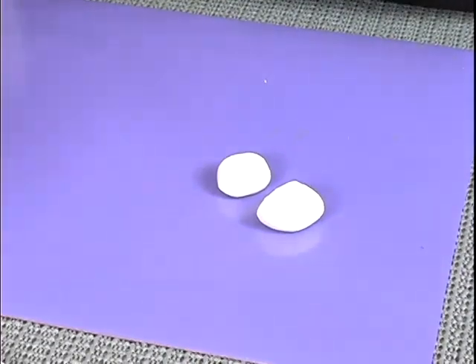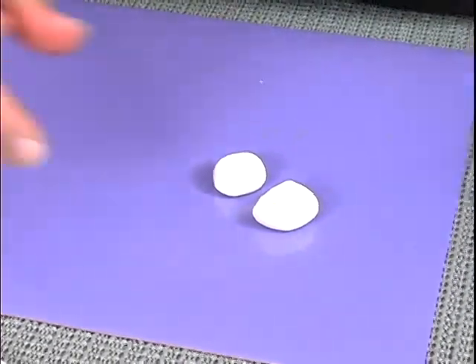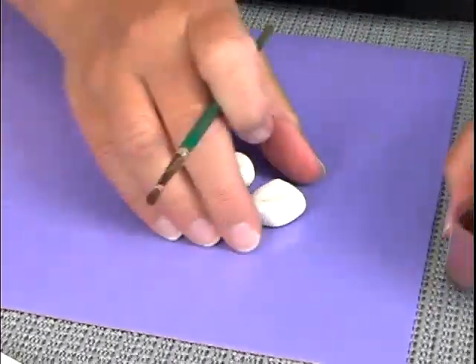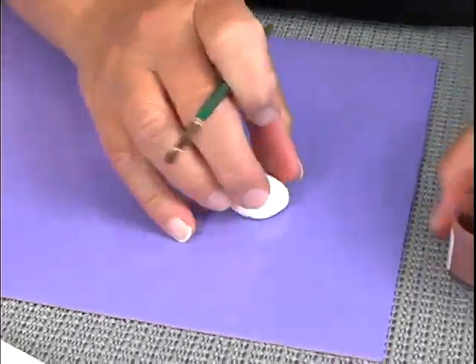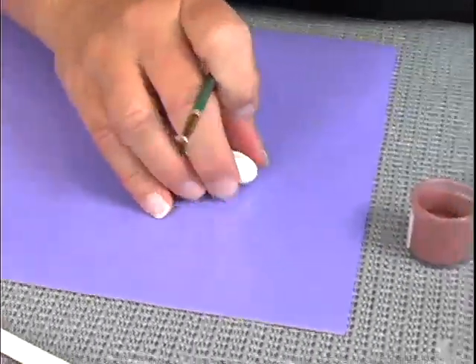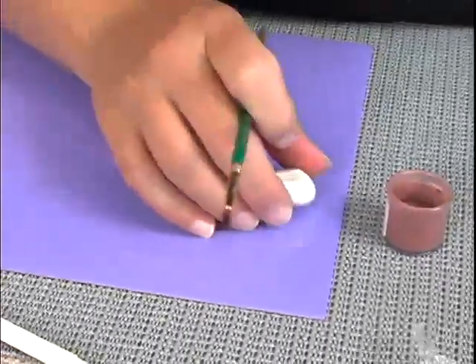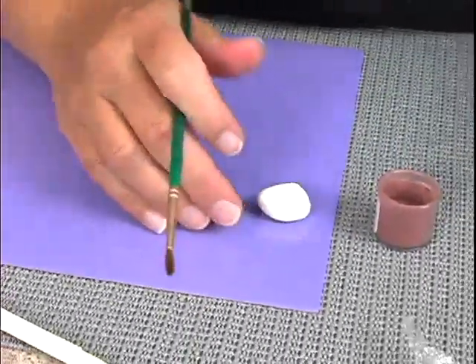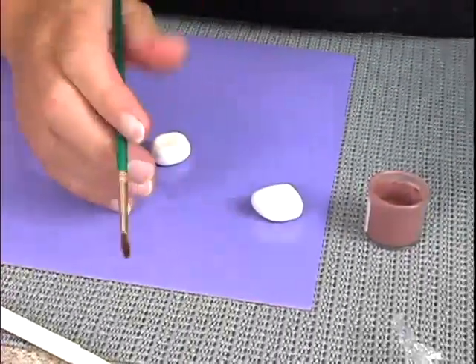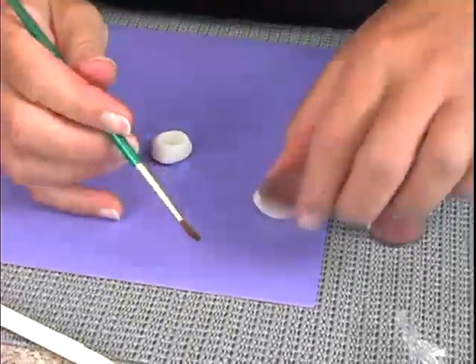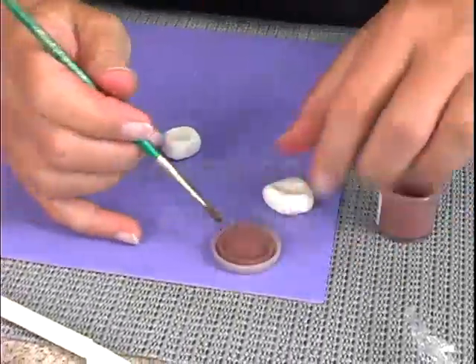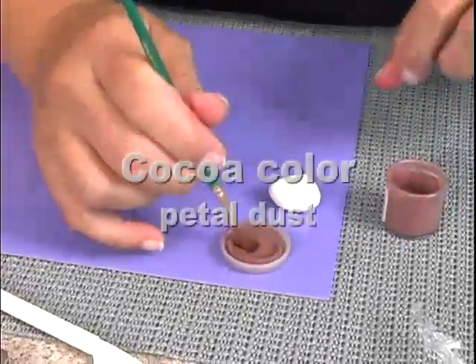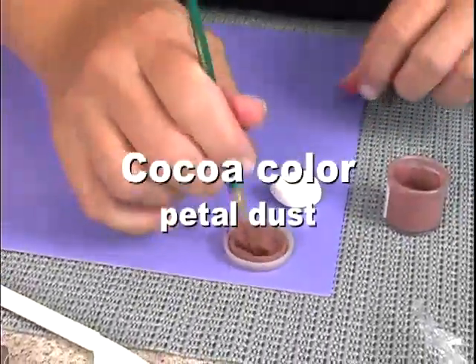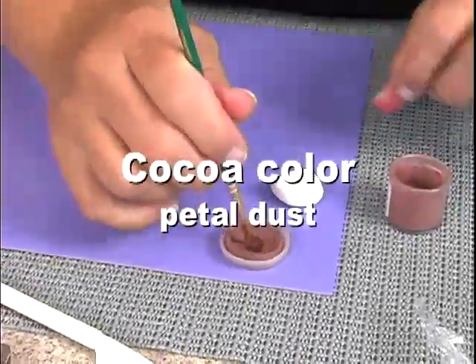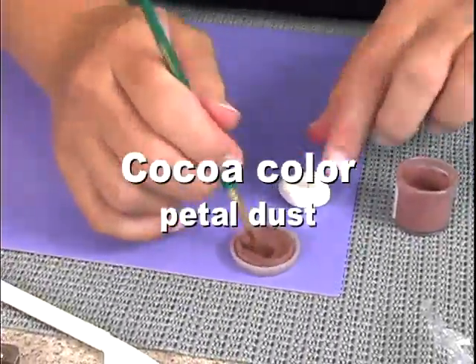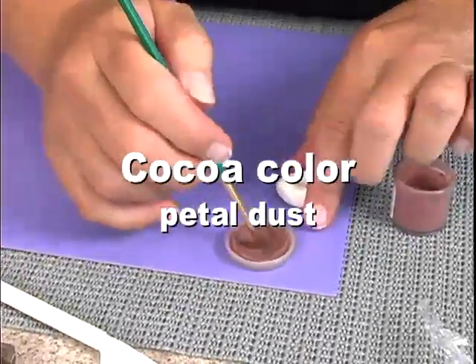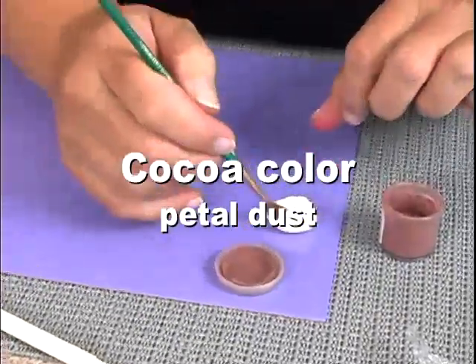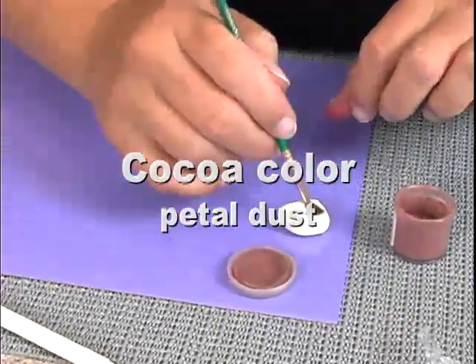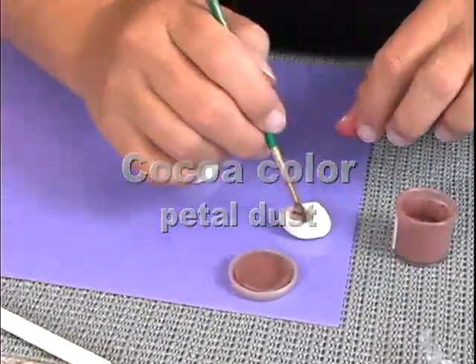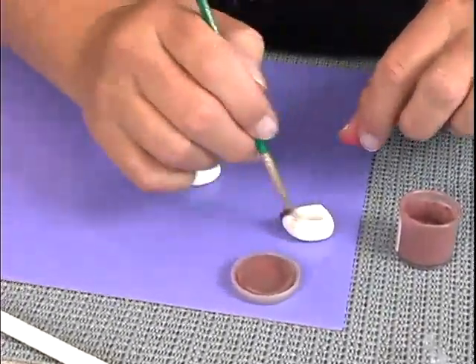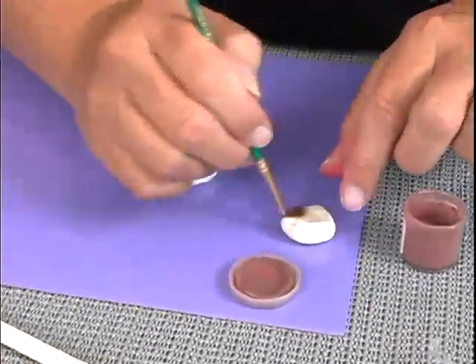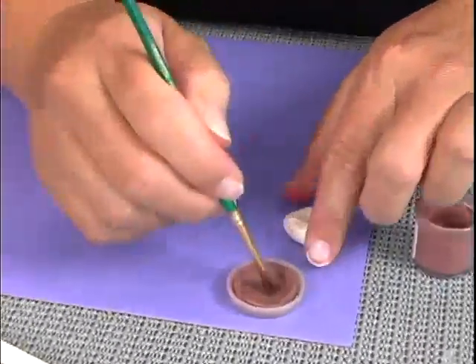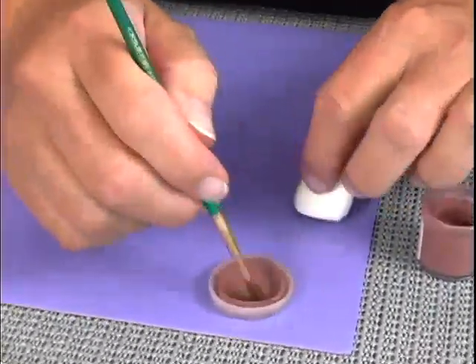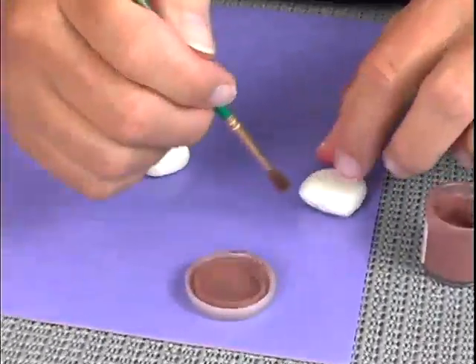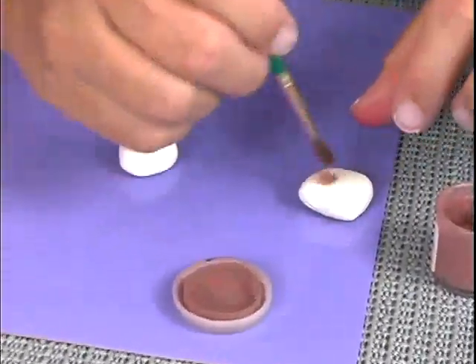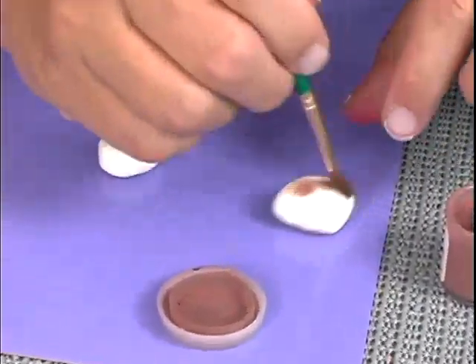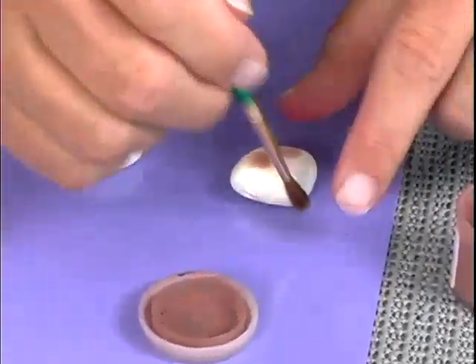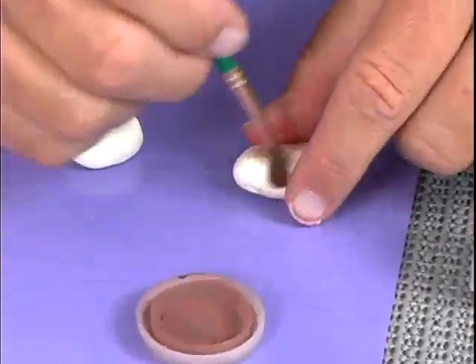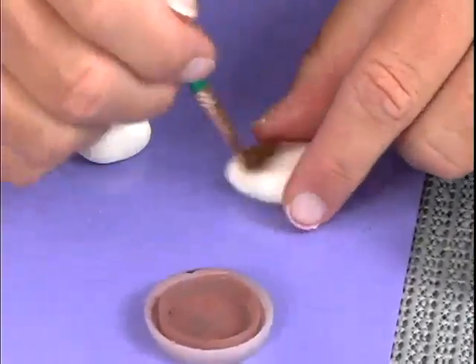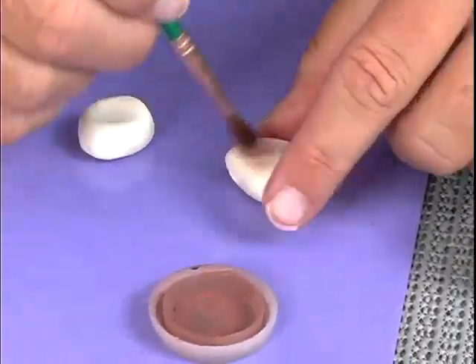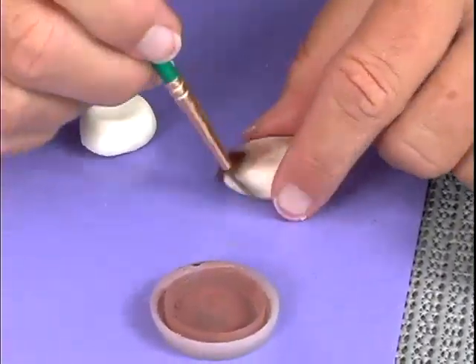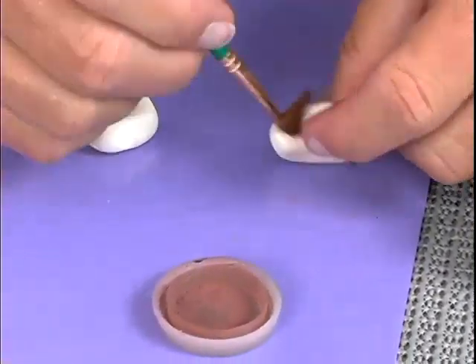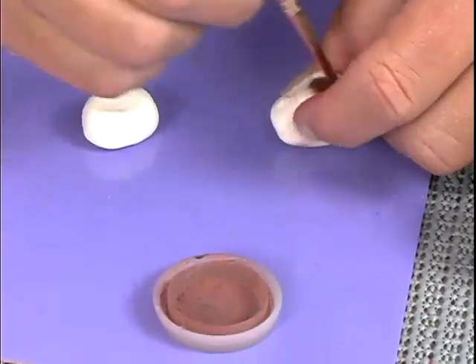Now for the chicken chunks, take some petal dust — this is a cocoa colored — and just kind of brush it a little bit. Just make it look like it's got a little bit of color.